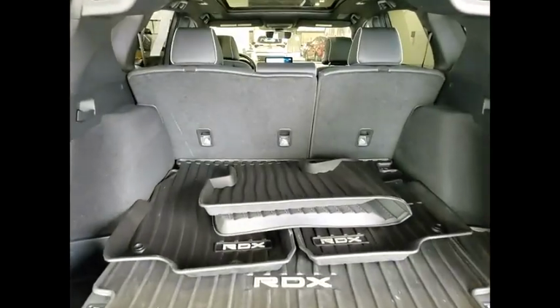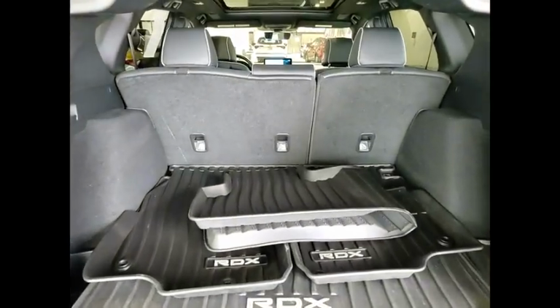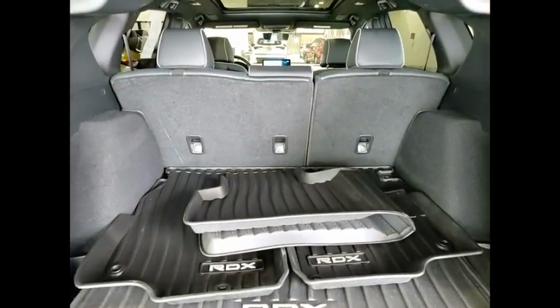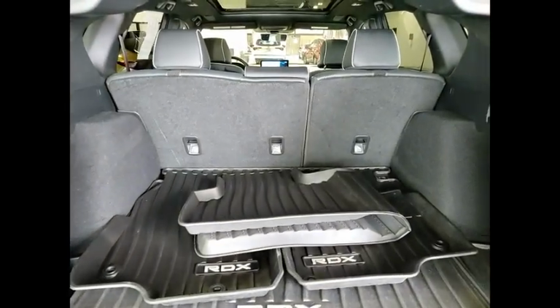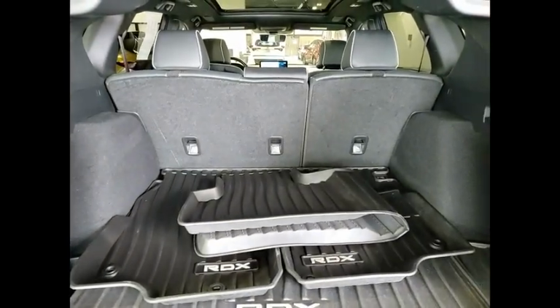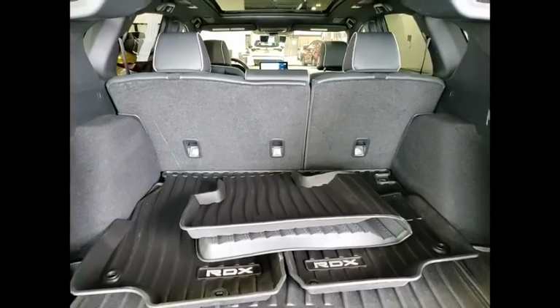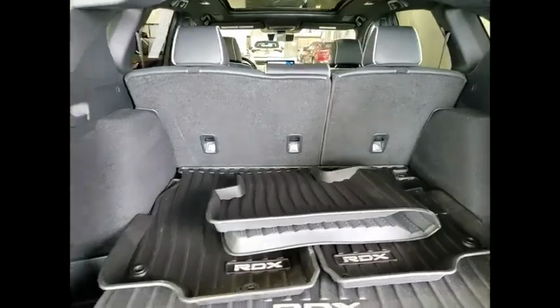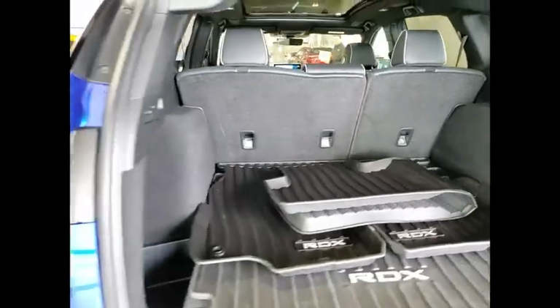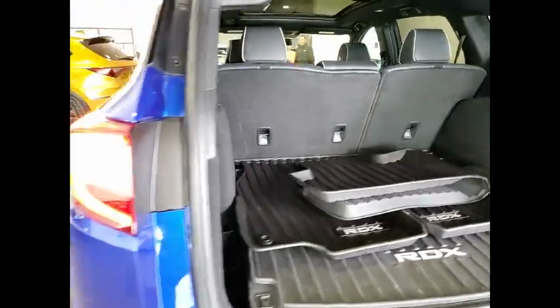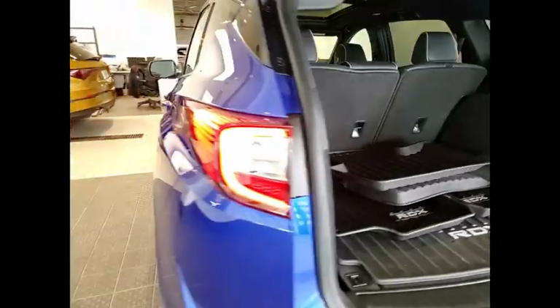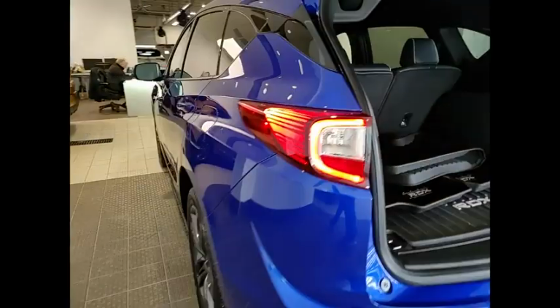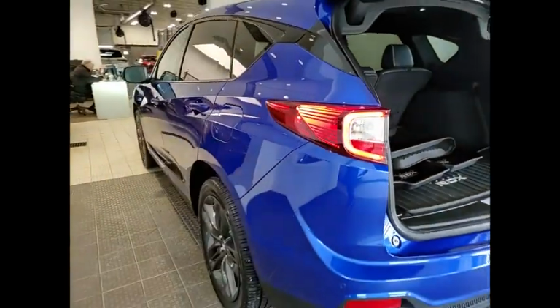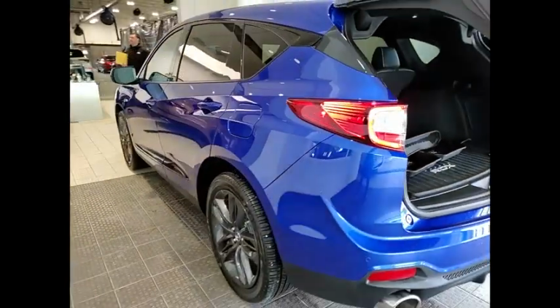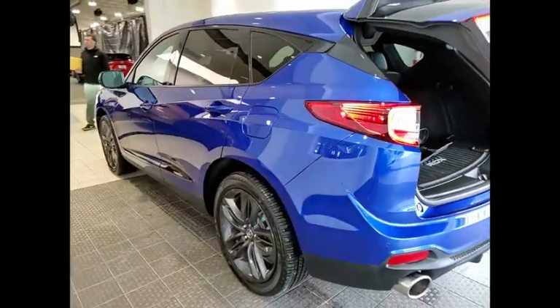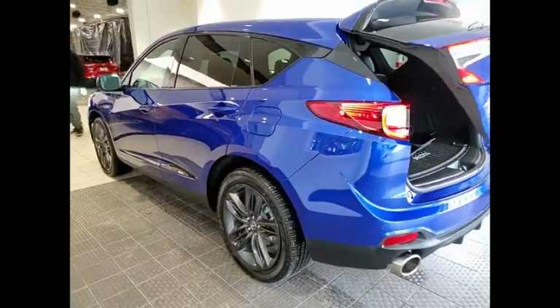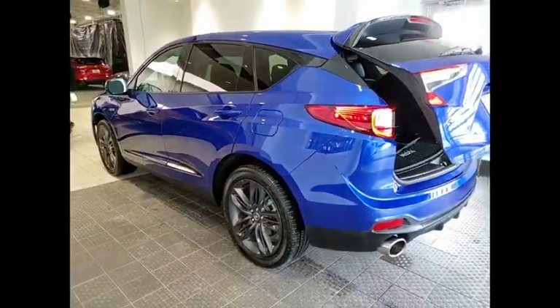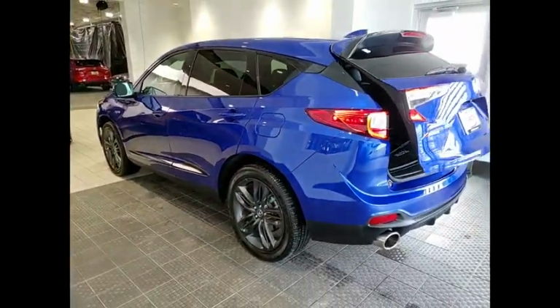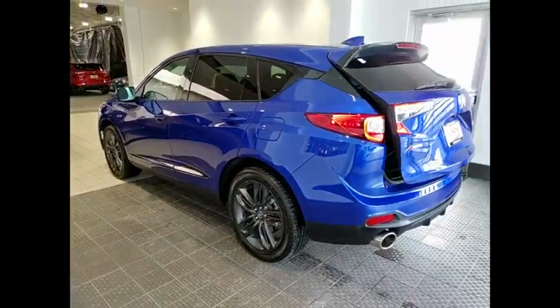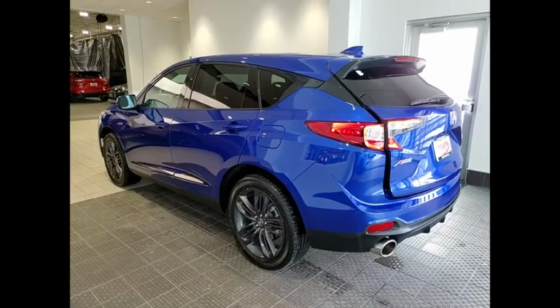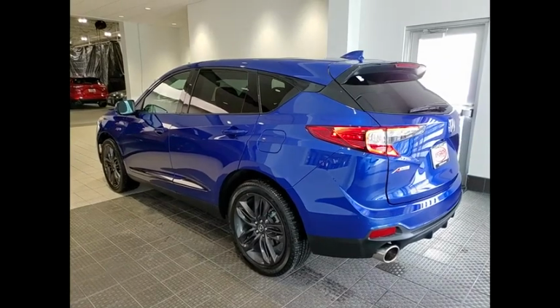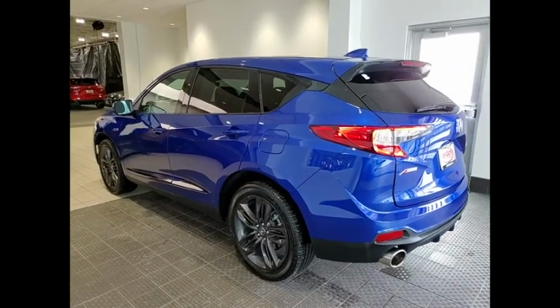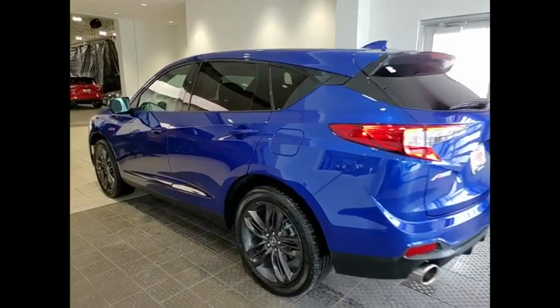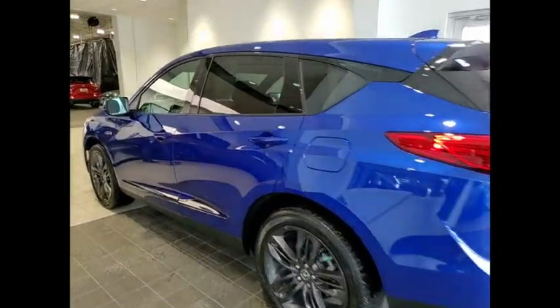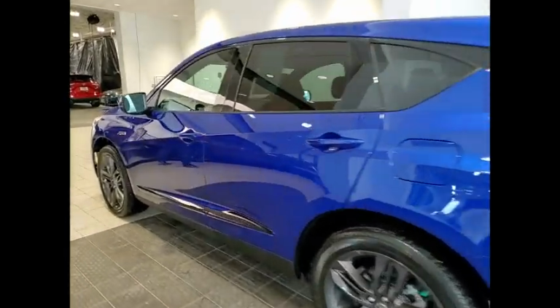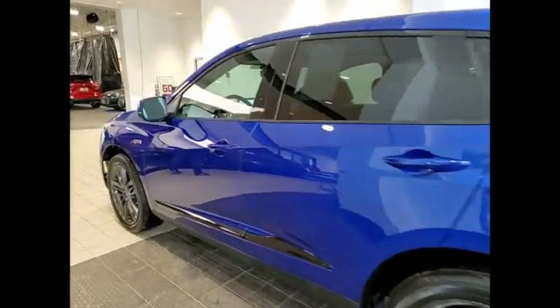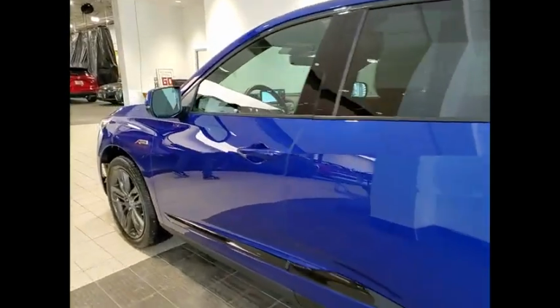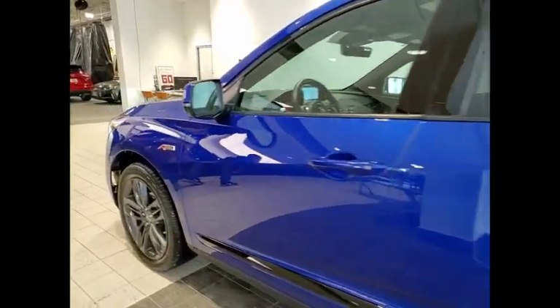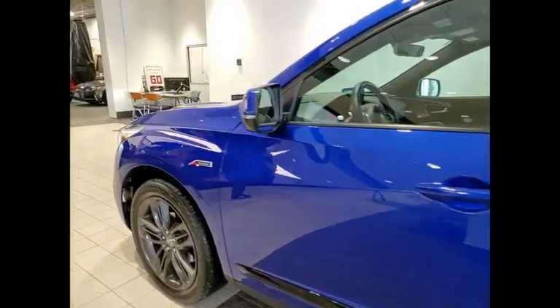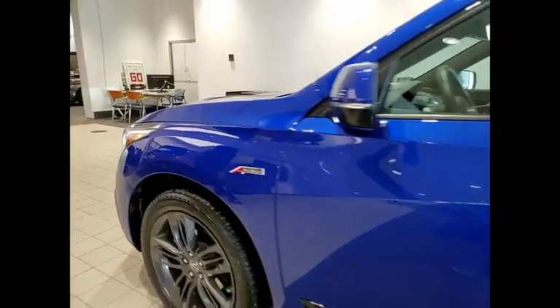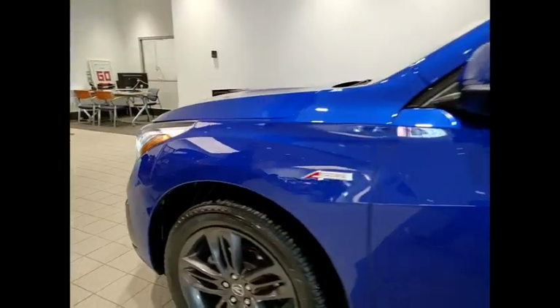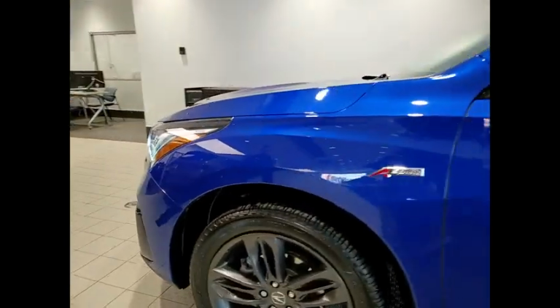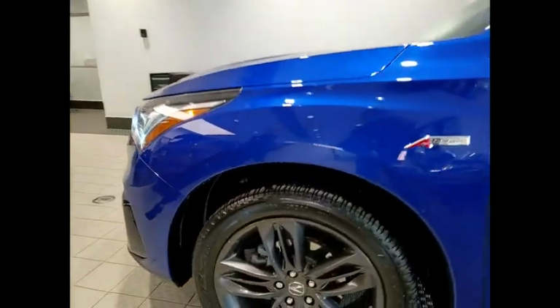Tire pressure monitor, turbocharged, panoramic roof, blind spot monitor, electronic stability control, all-wheel drive, heated mirrors, alloy wheels, aluminum wheels, rear spoiler.